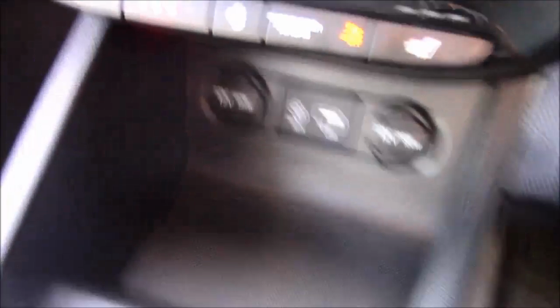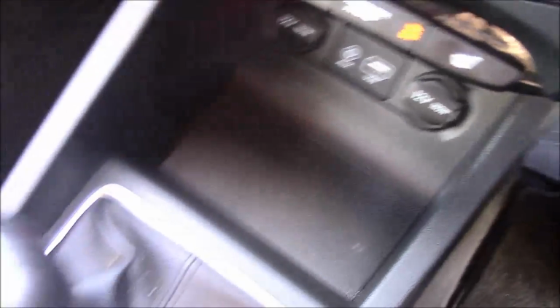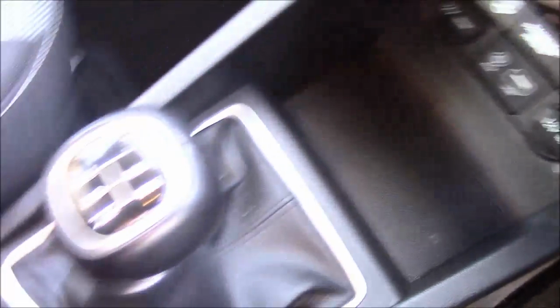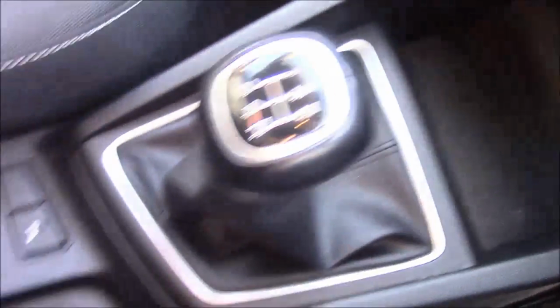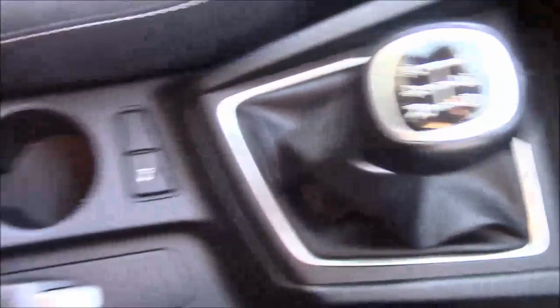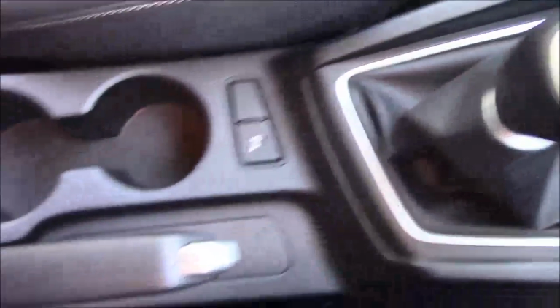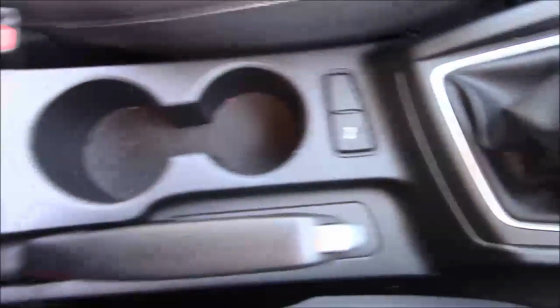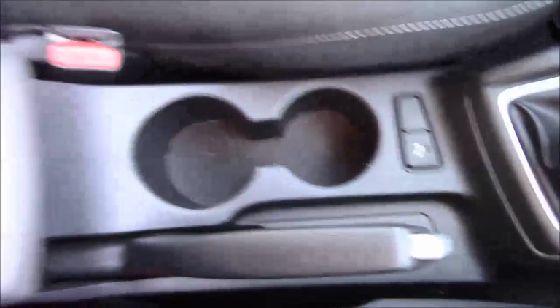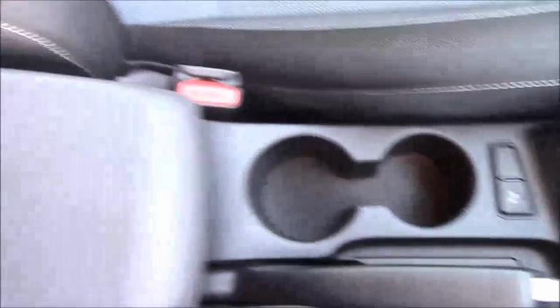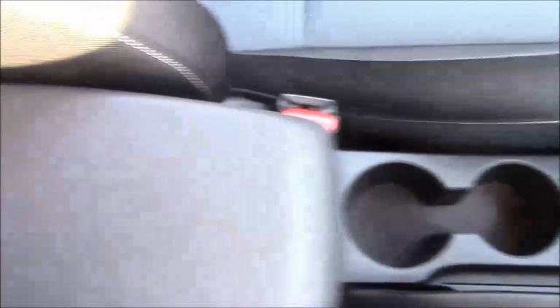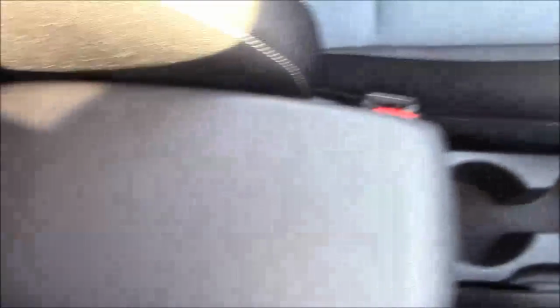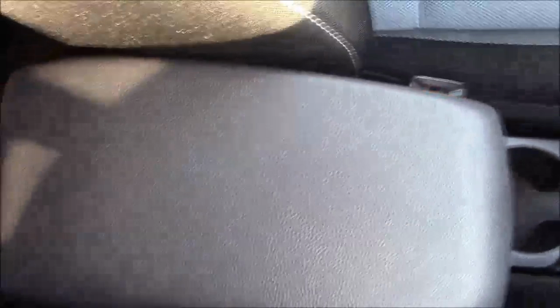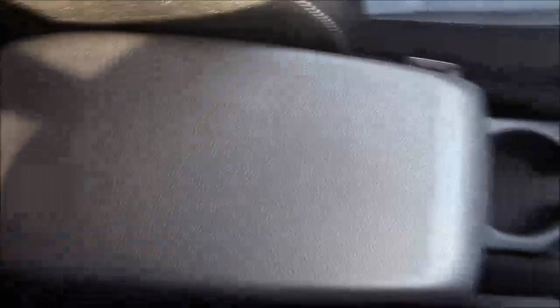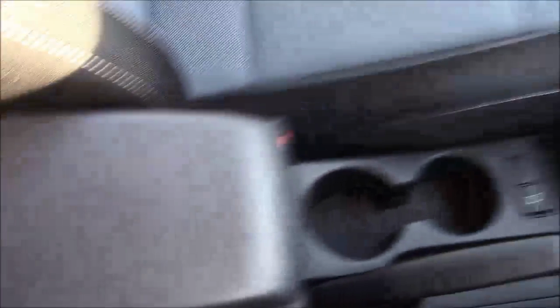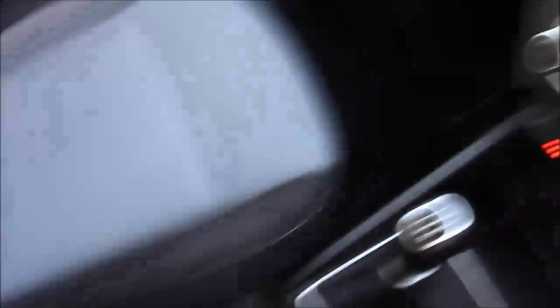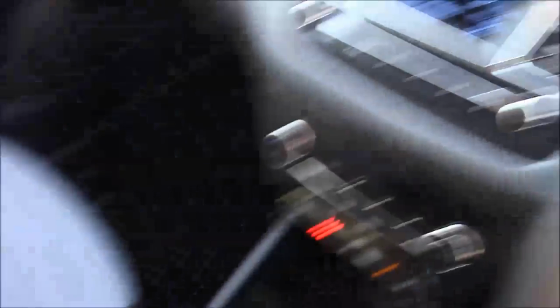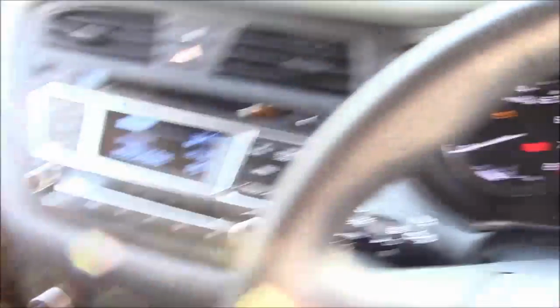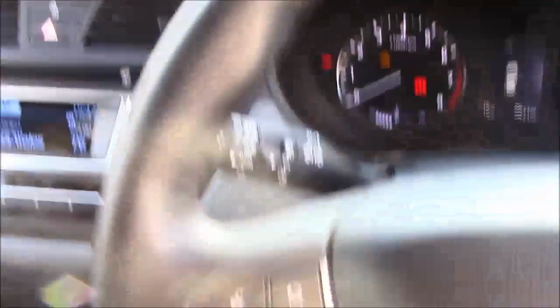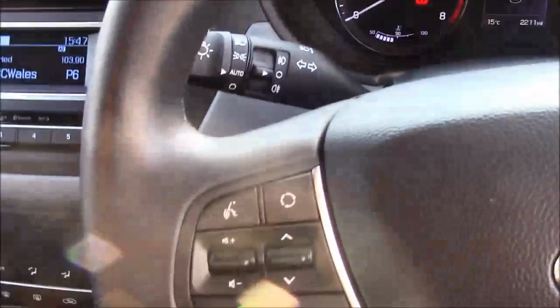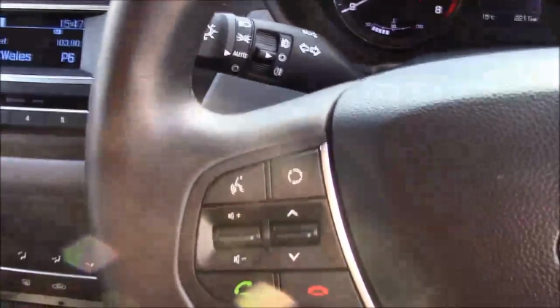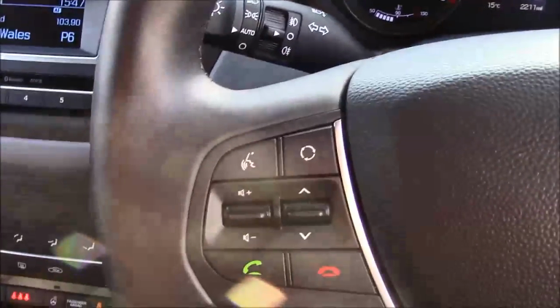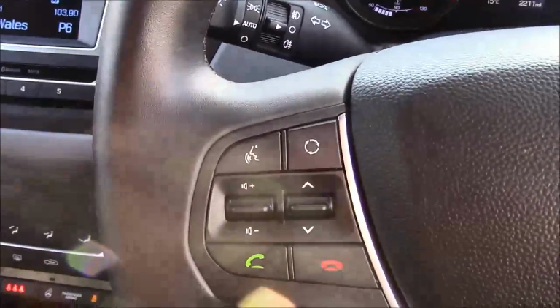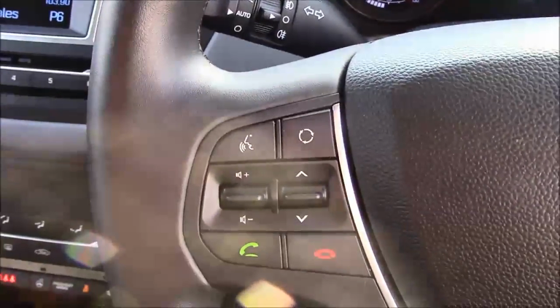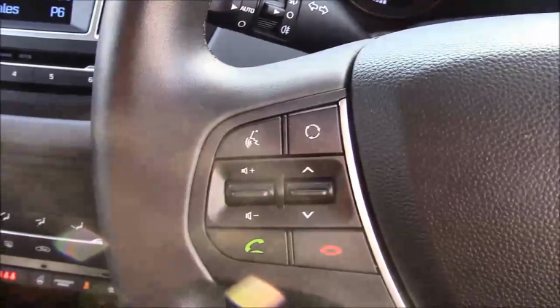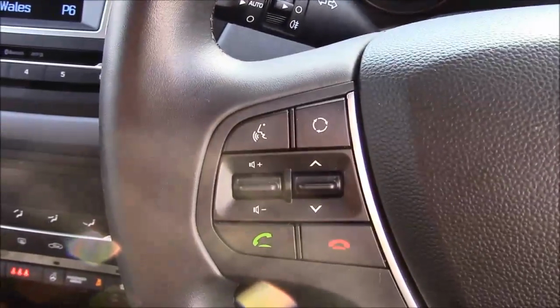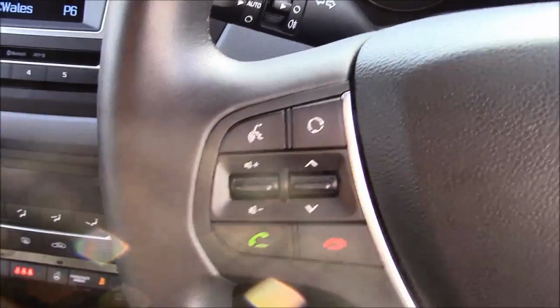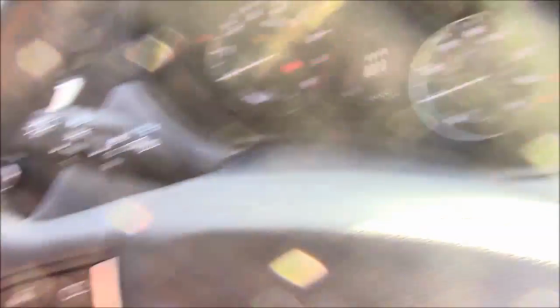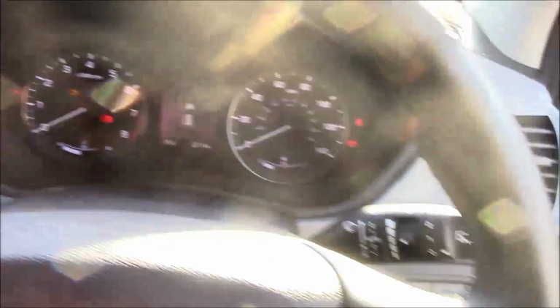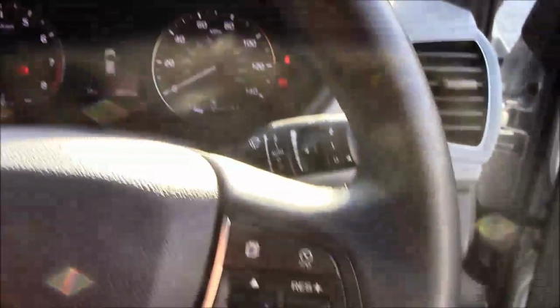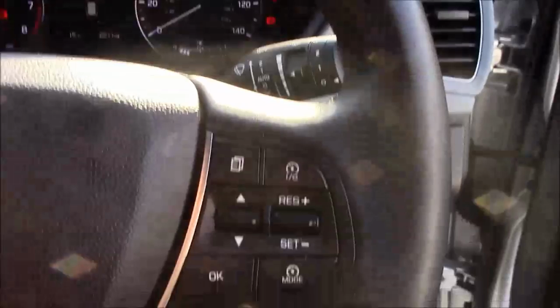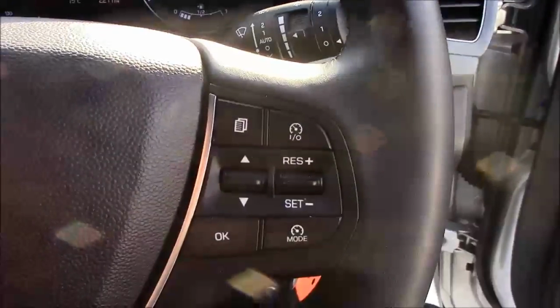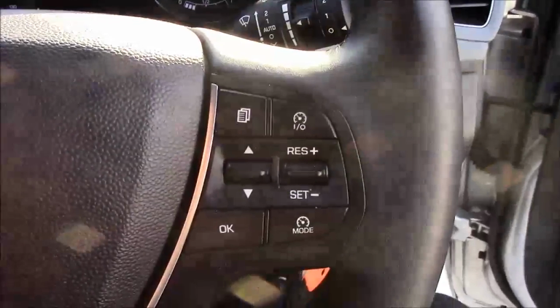Just past the handbrake, we also have additional storage along with a leather armrest. Moving on to the steering wheel, on the left hand side you'll find your mounted audio controls along with your Bluetooth connectivity, and on the right hand side we have everything to do with your cruise control.